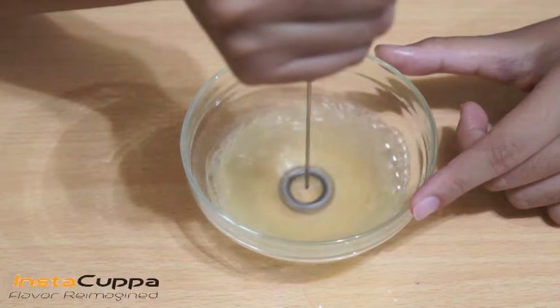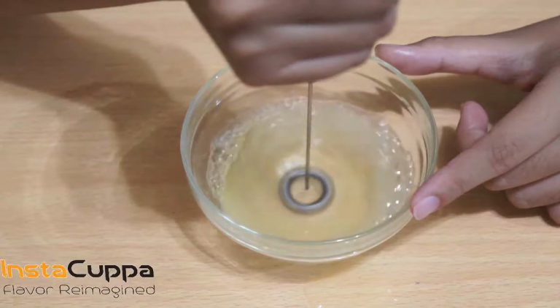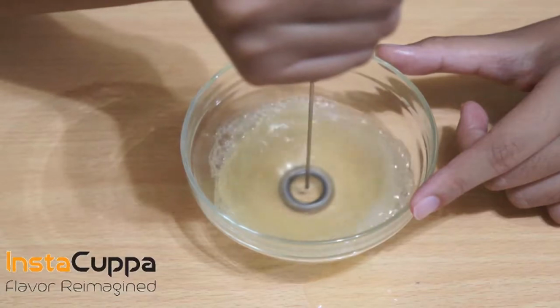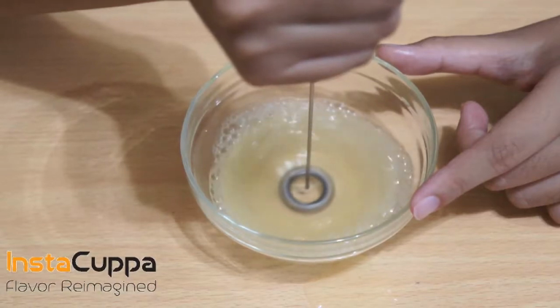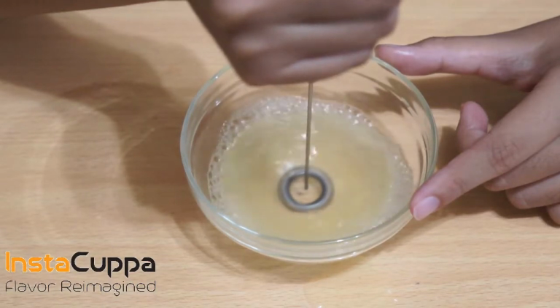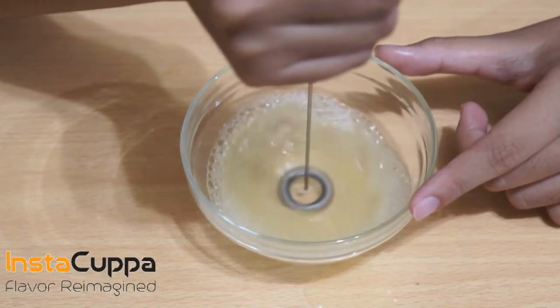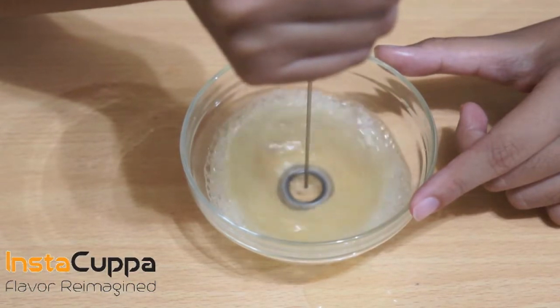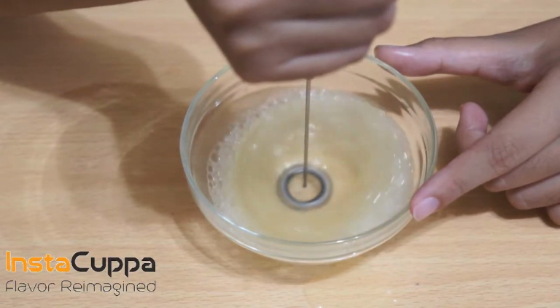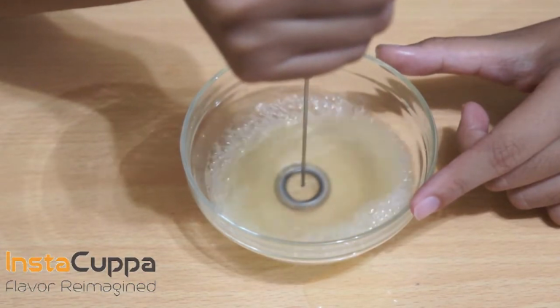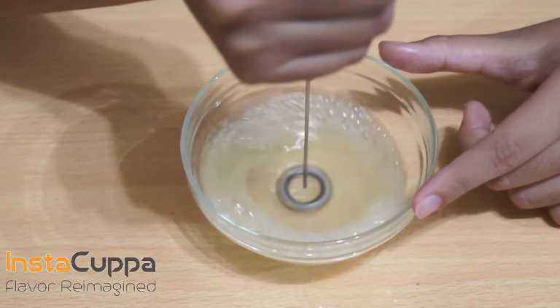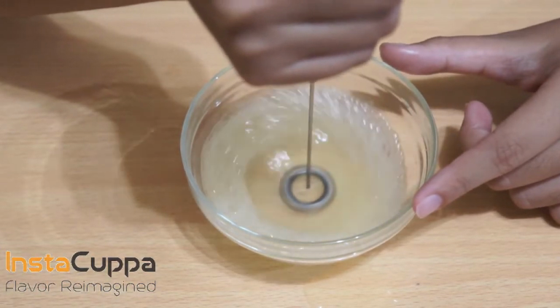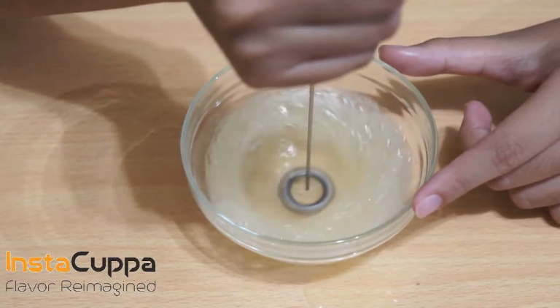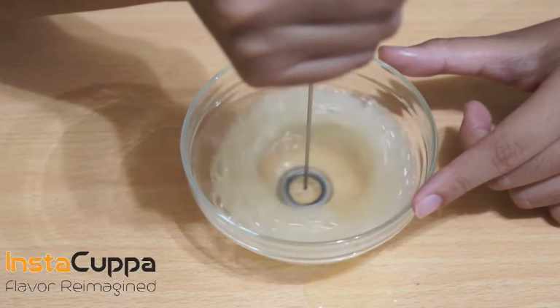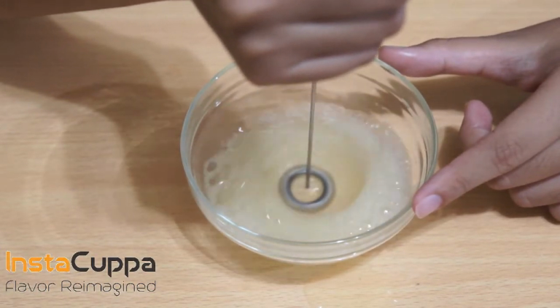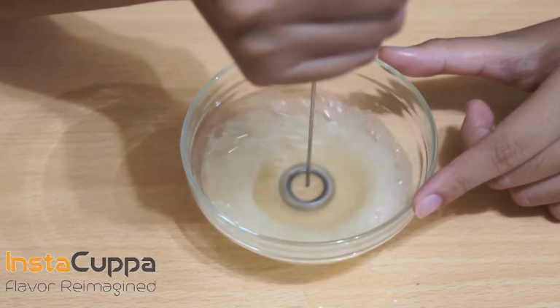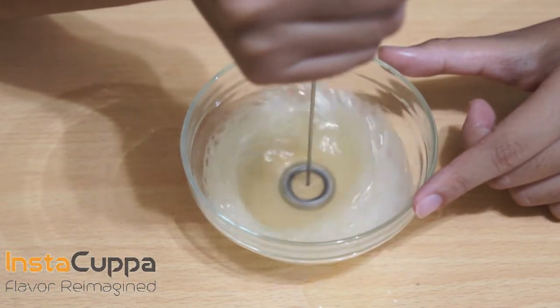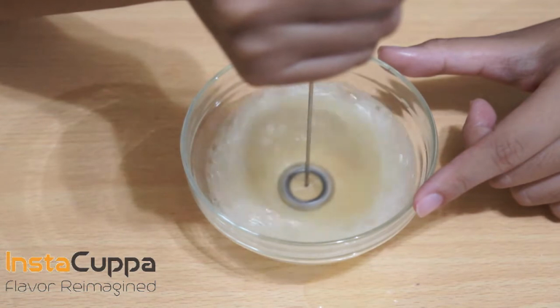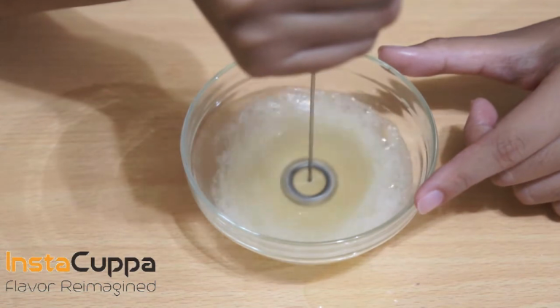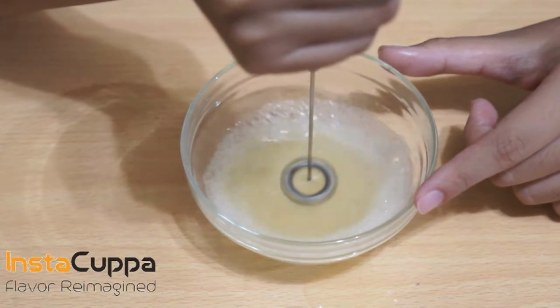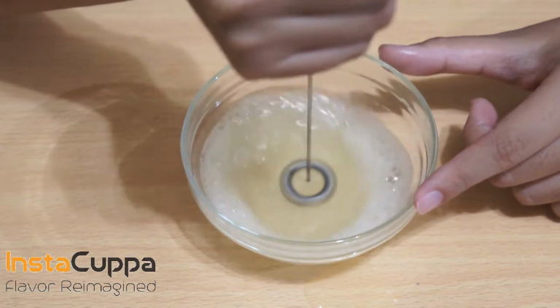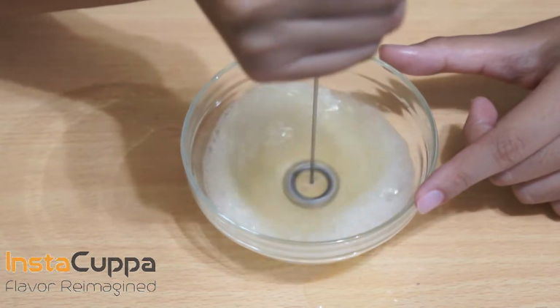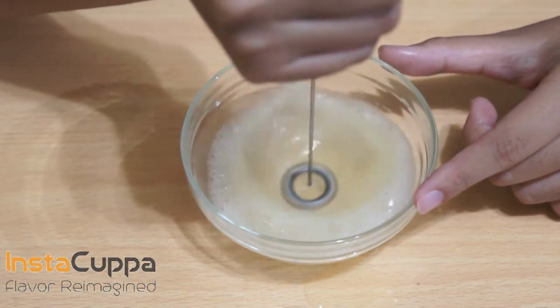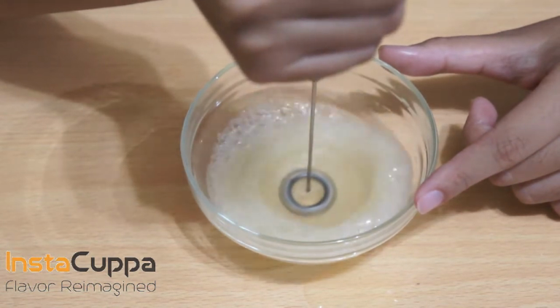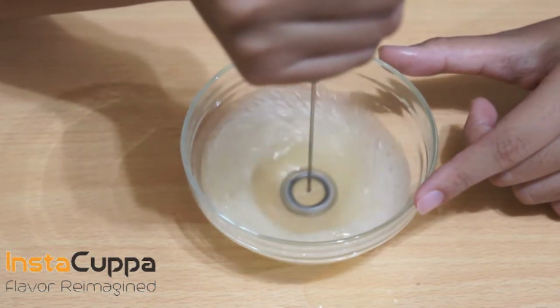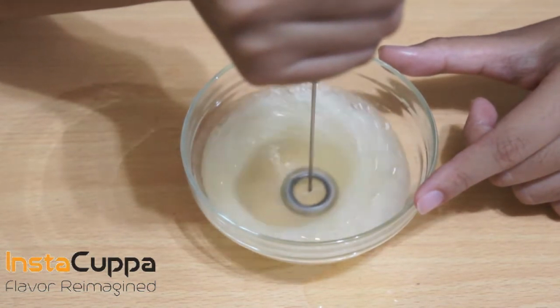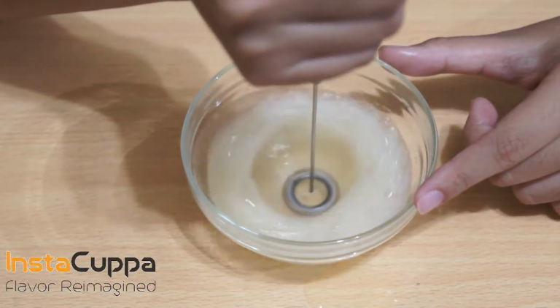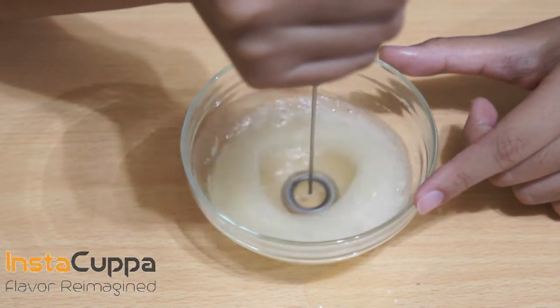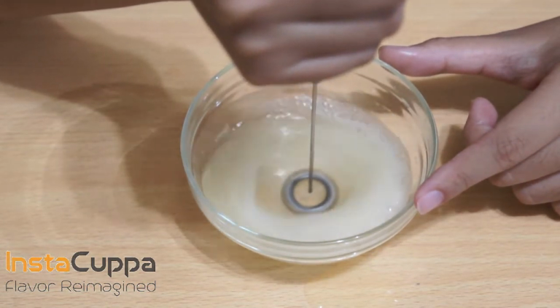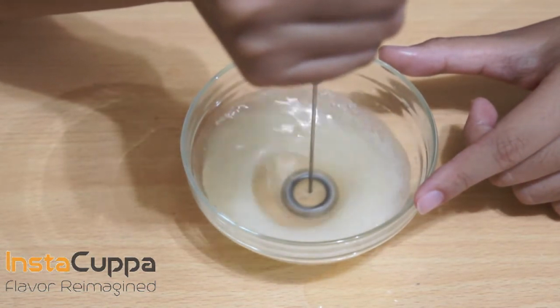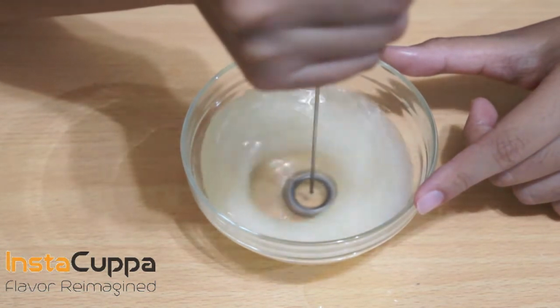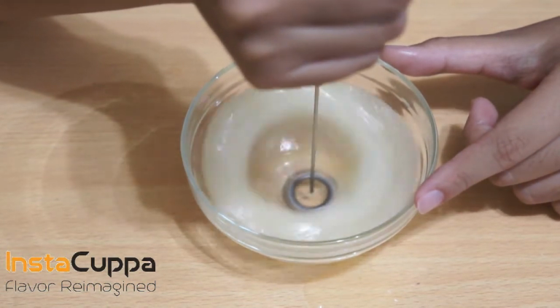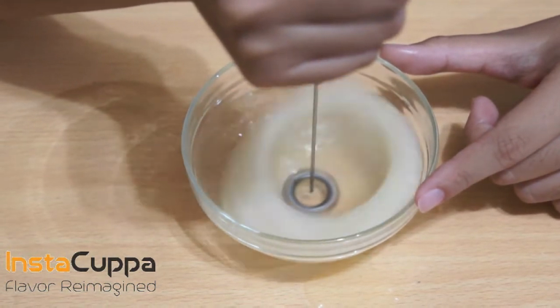How to whisk egg whites for baking with your frother wand. Foamy egg whites are essential in most baked goods, adding volume and also acting as a drying and leavening agent.